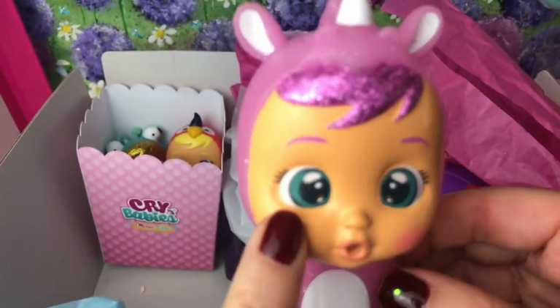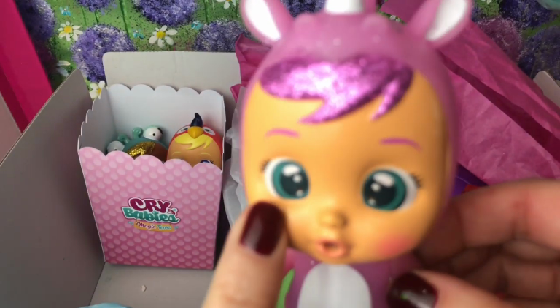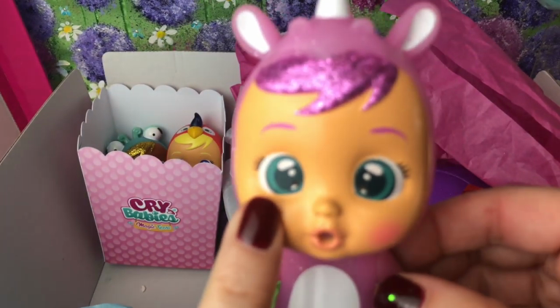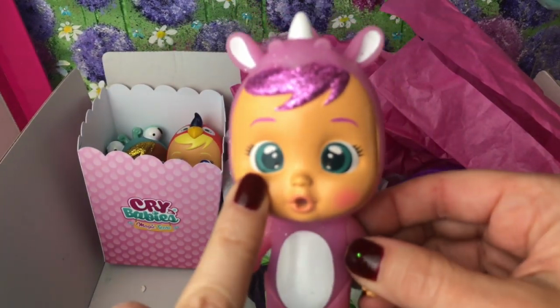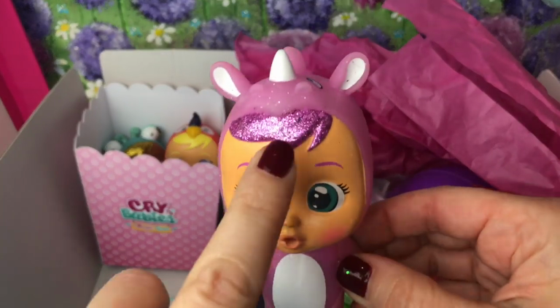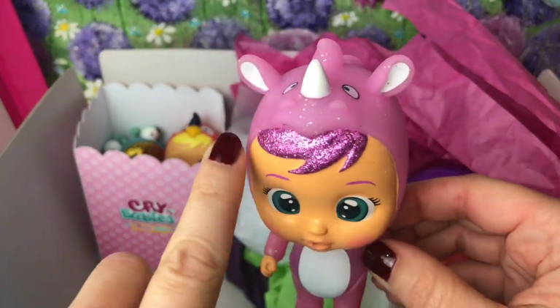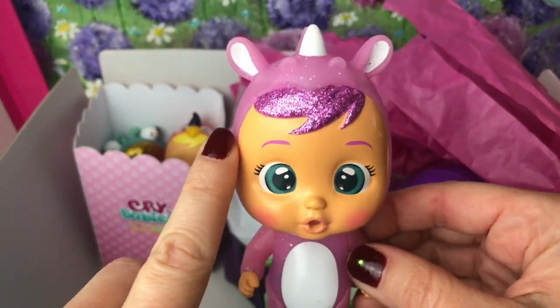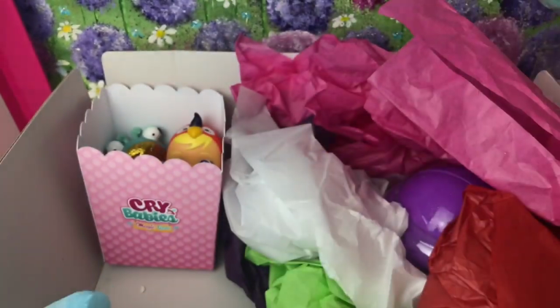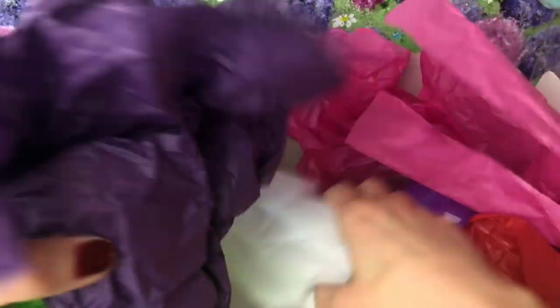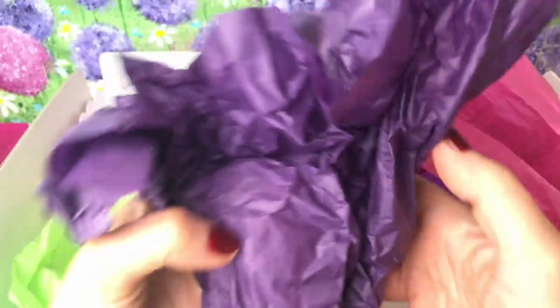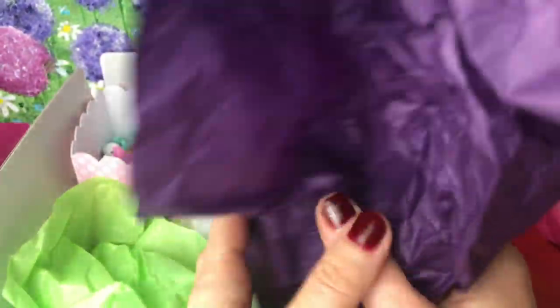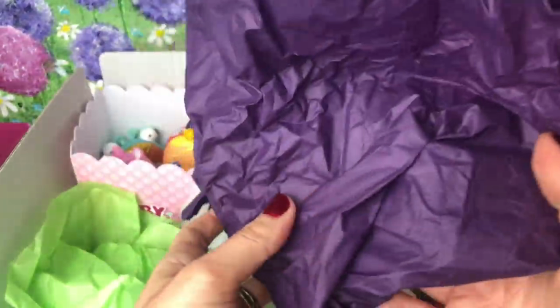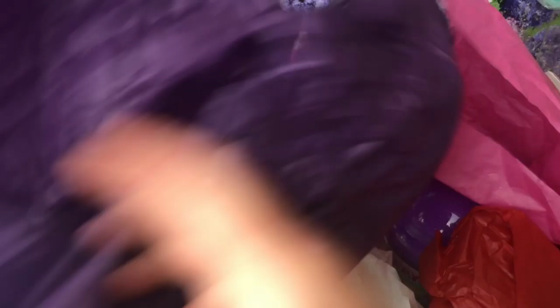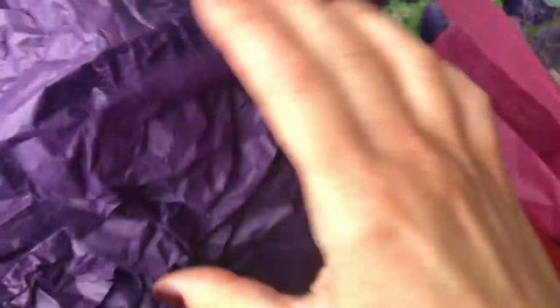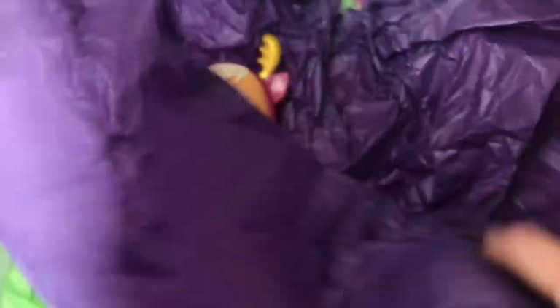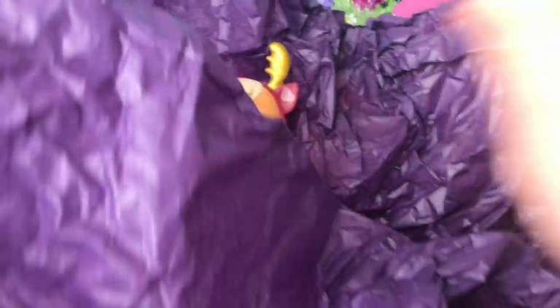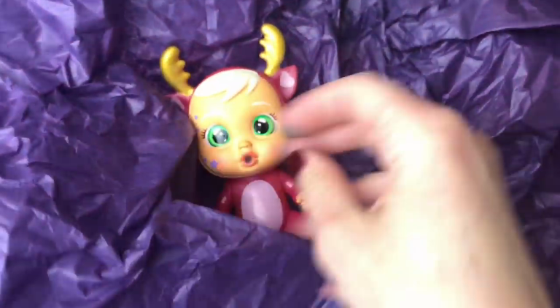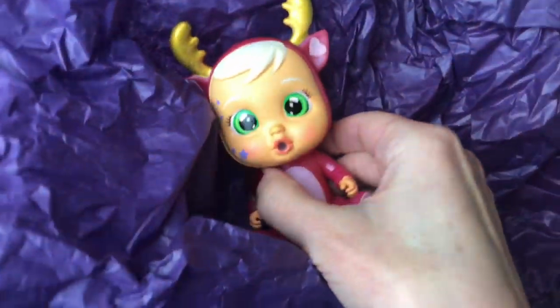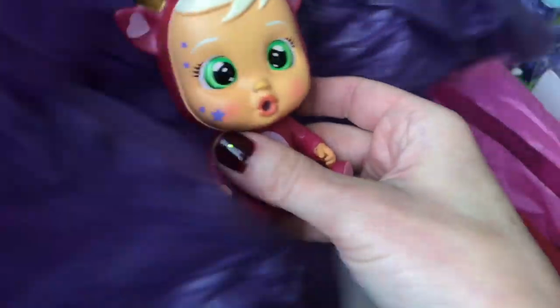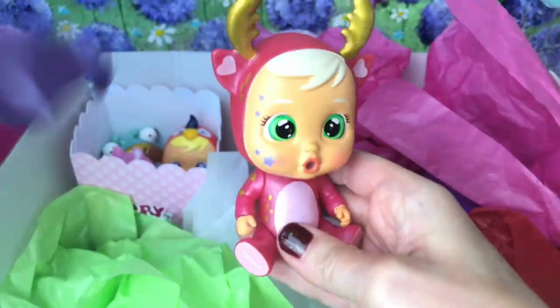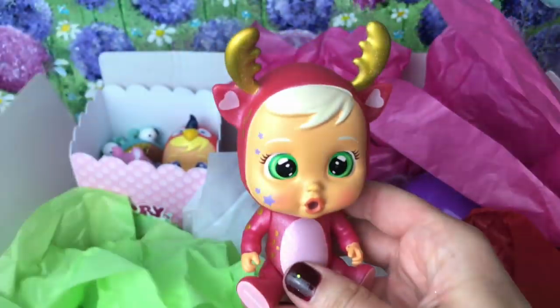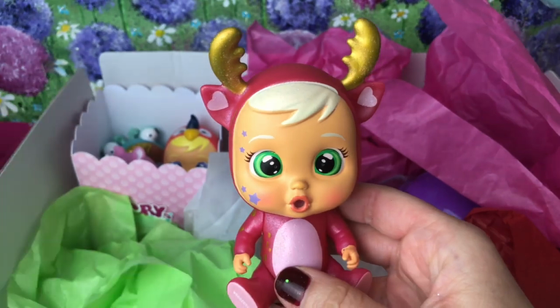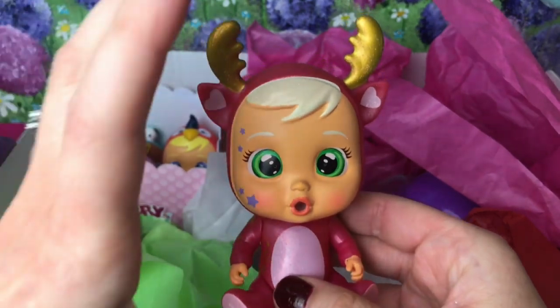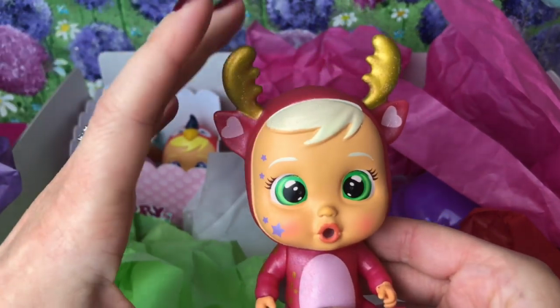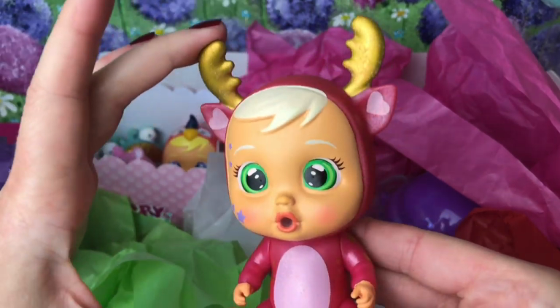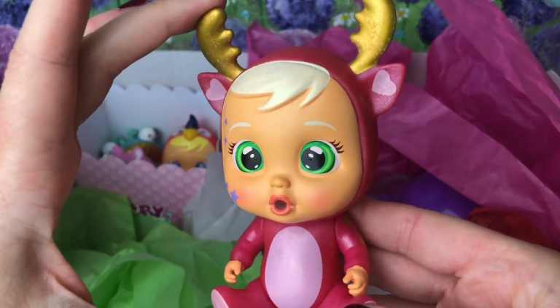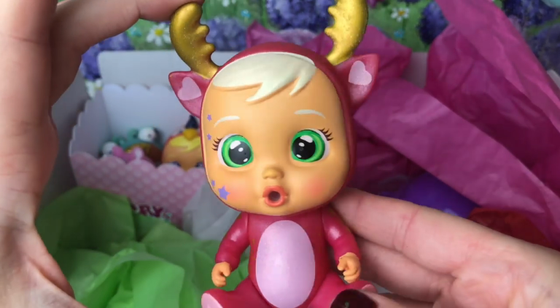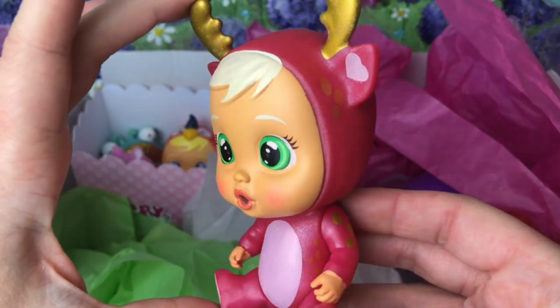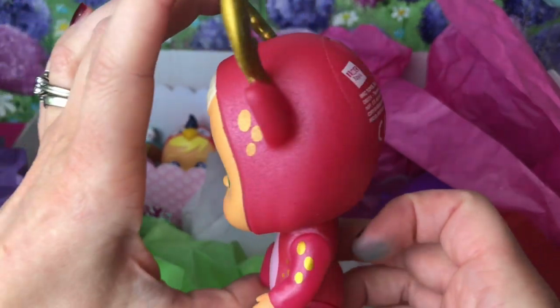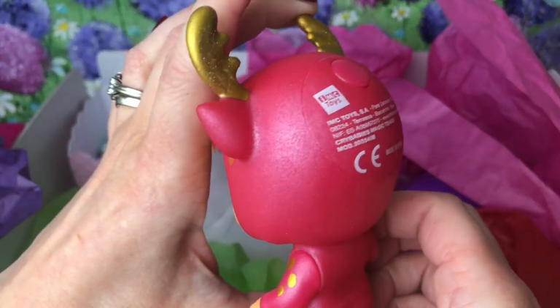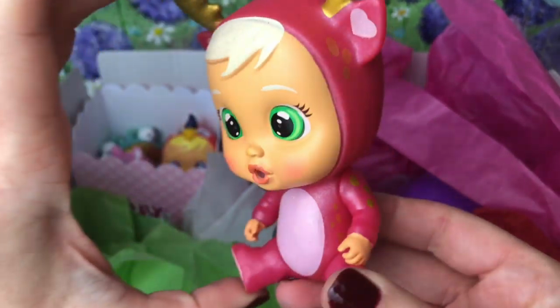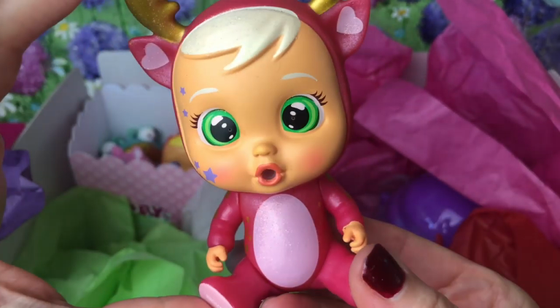I love Sasha's eye color and her lovely glittery hair too. Now let's look in this purple tissue - oh look, this is Rosie, our reindeer. She's really, really sweet as well.